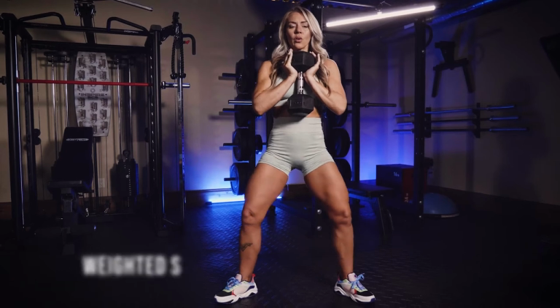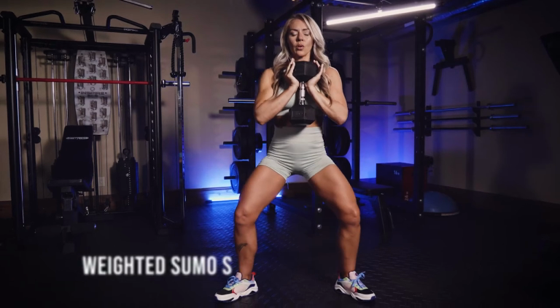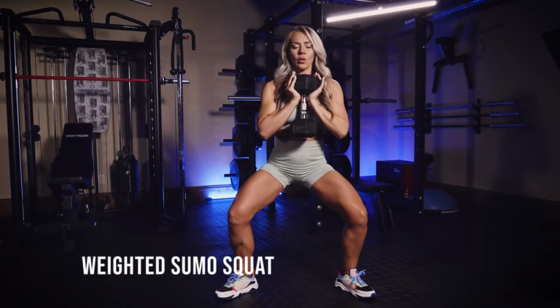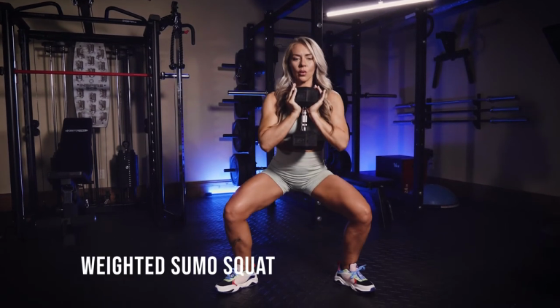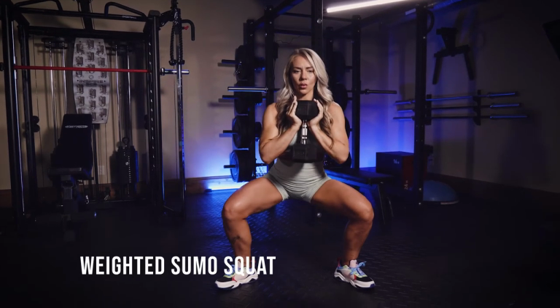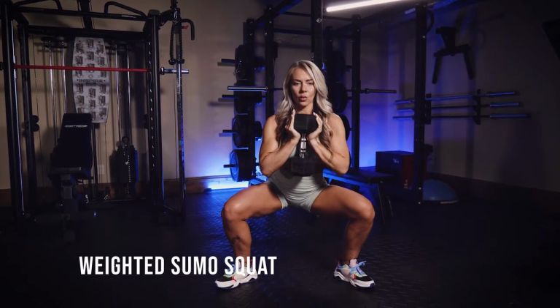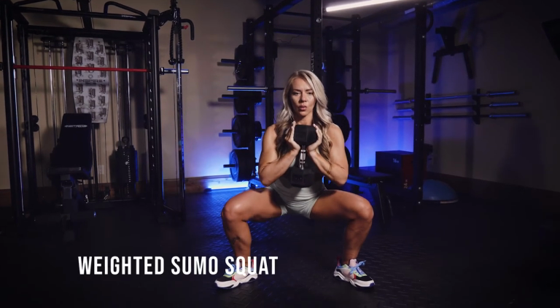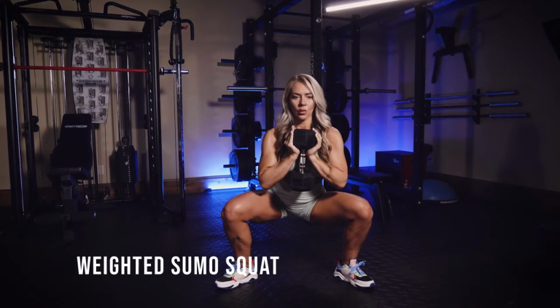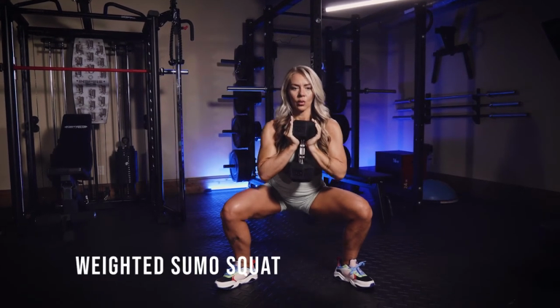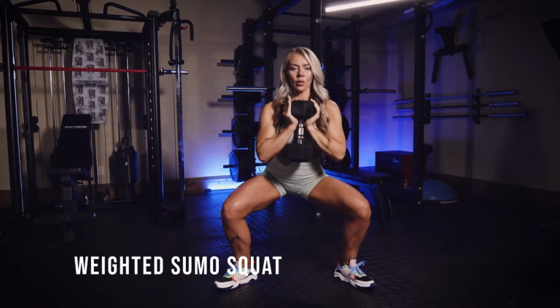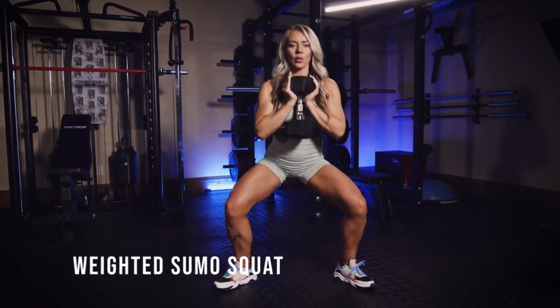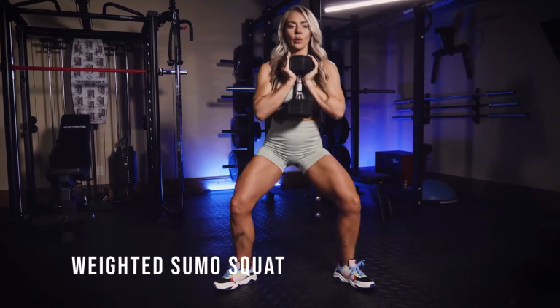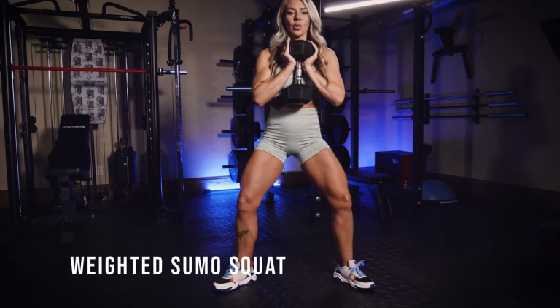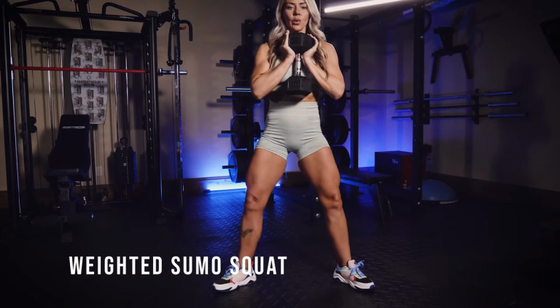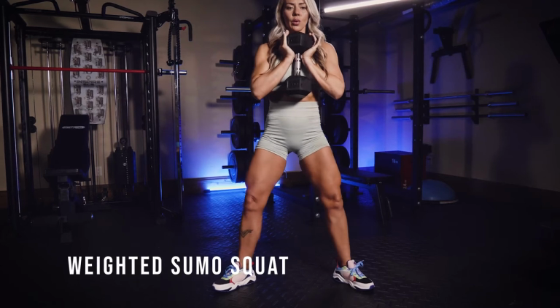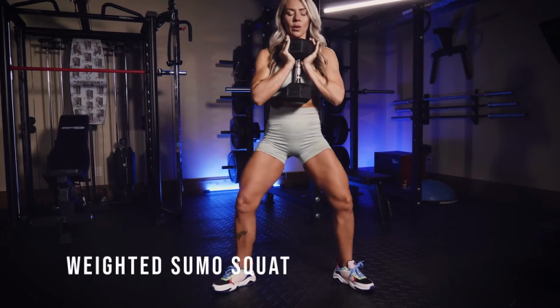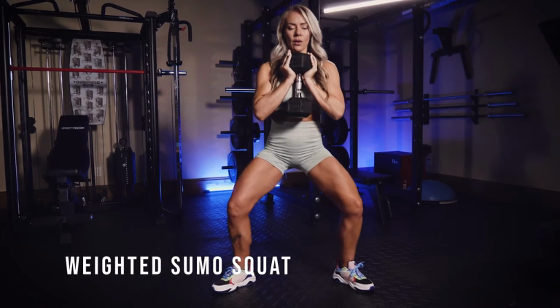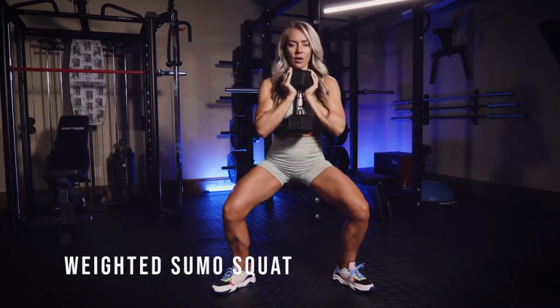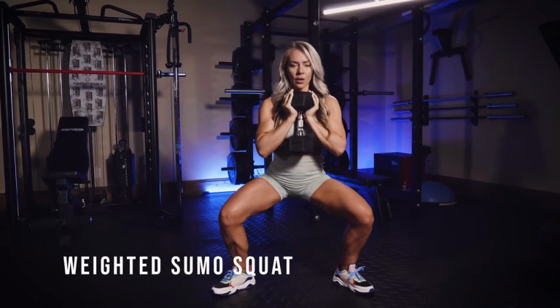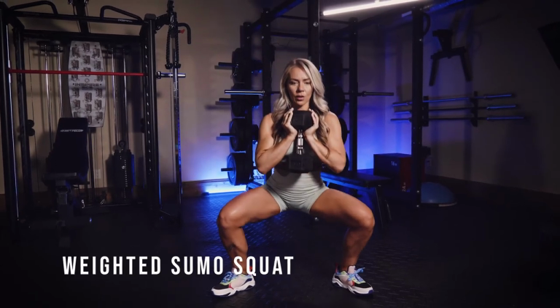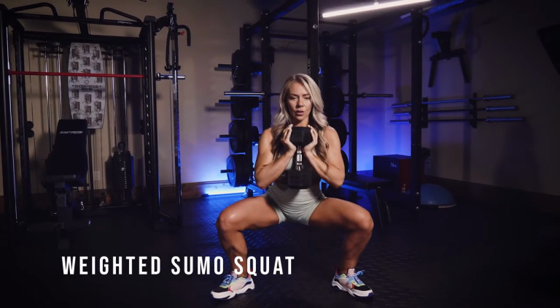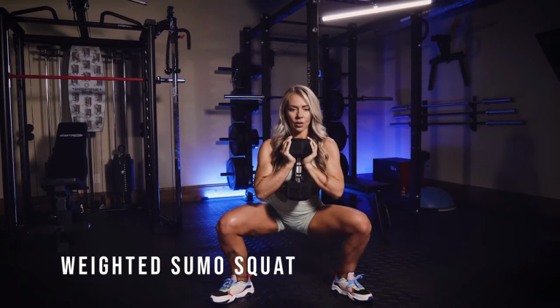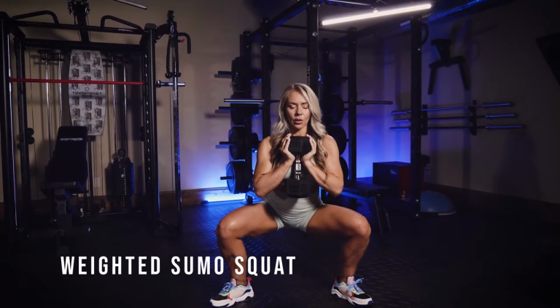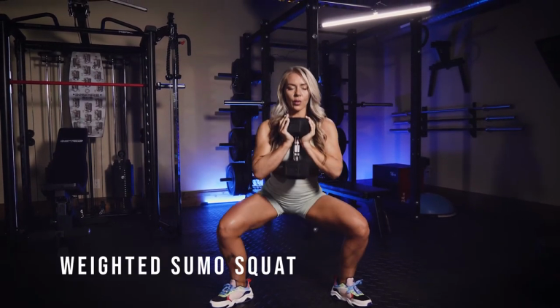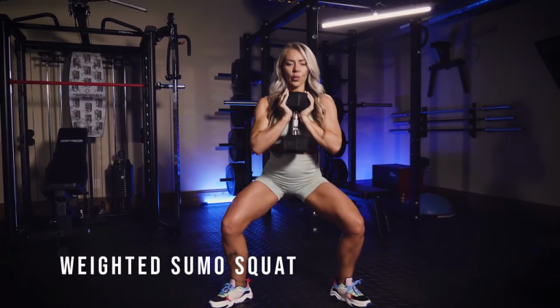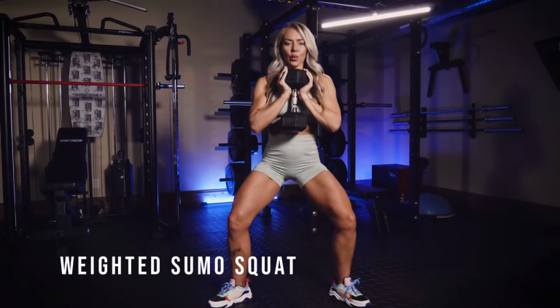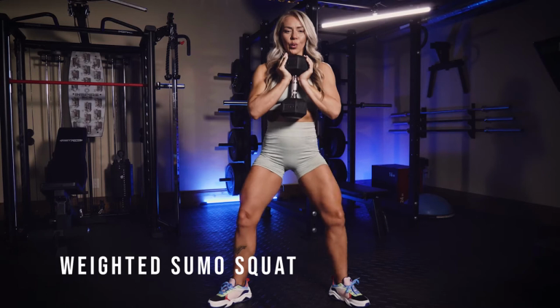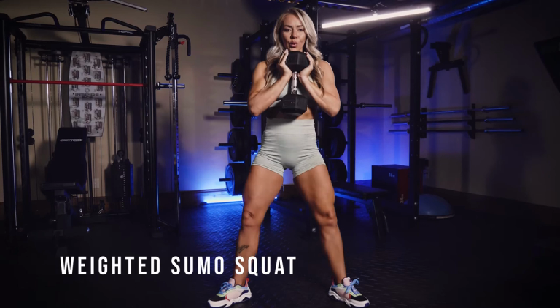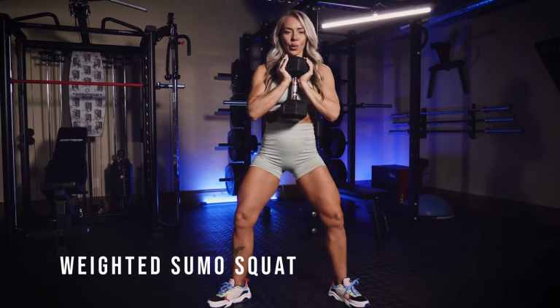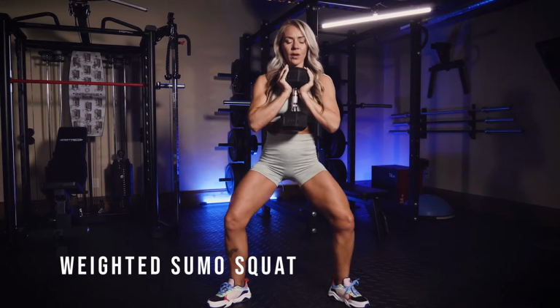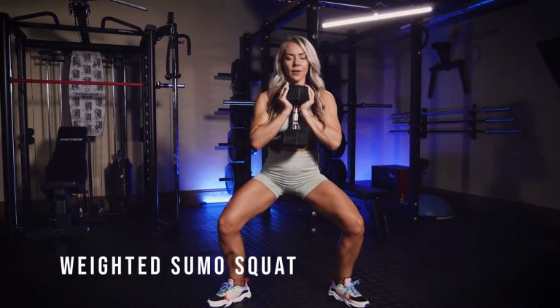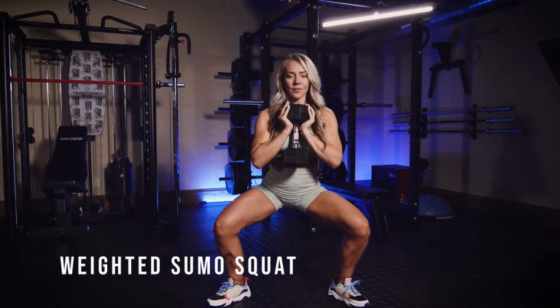This is a weighted sumo squat. You can hold a weight goblet style like this, just make sure you're going heavy enough. You could also cradle a kettlebell in each of those elbows up there. Just make sure it's heavy enough that it's challenging.